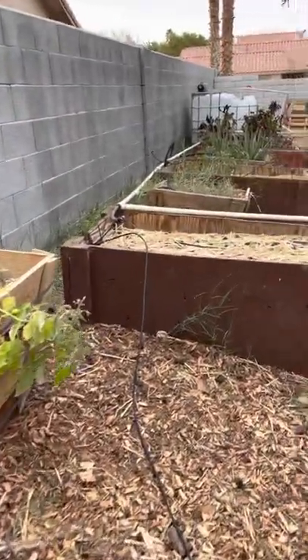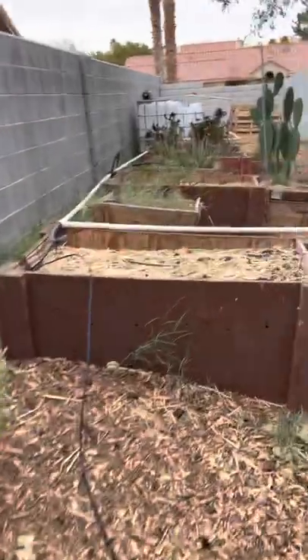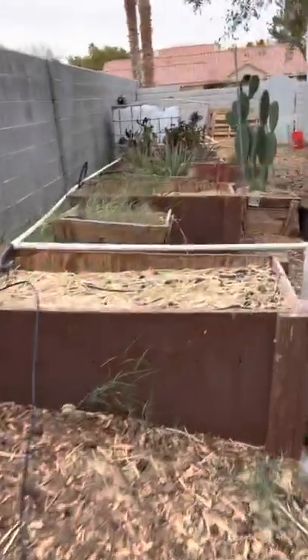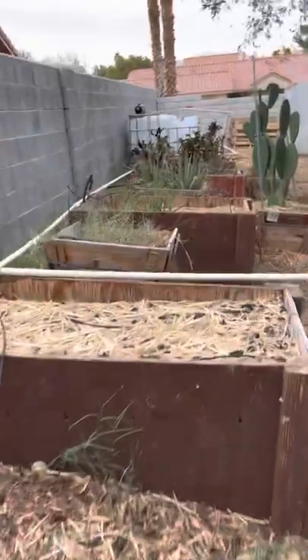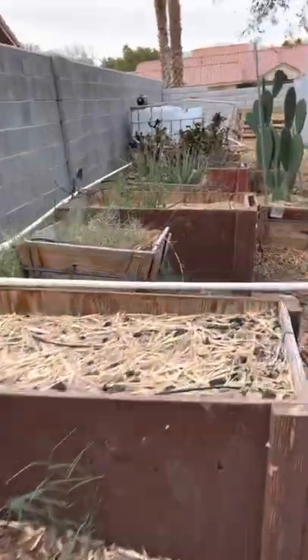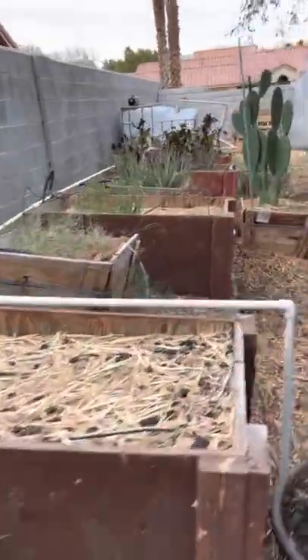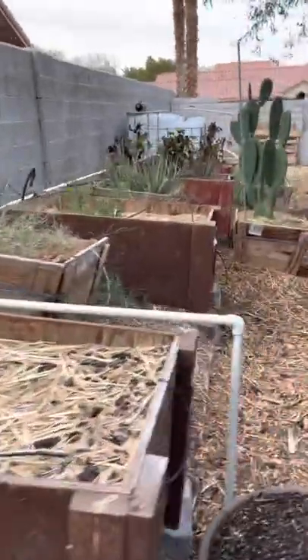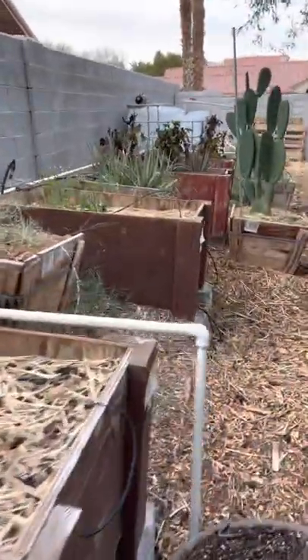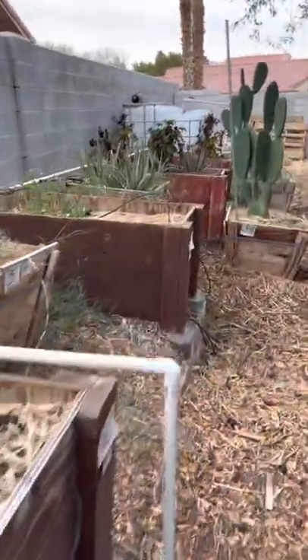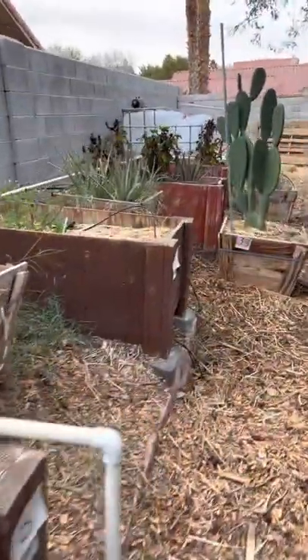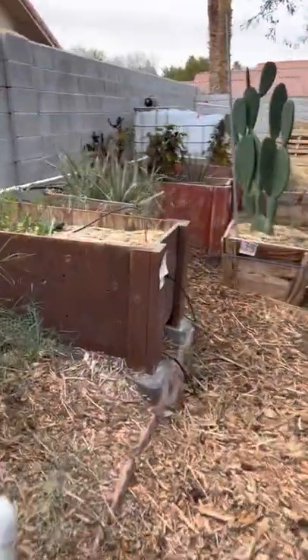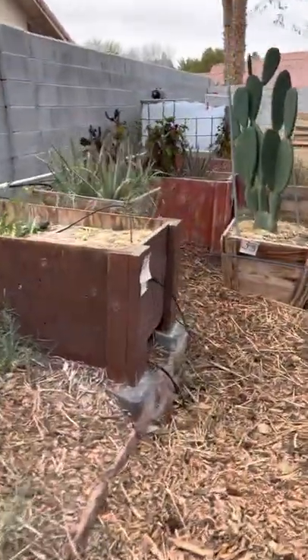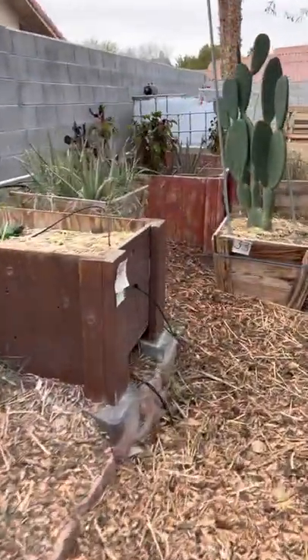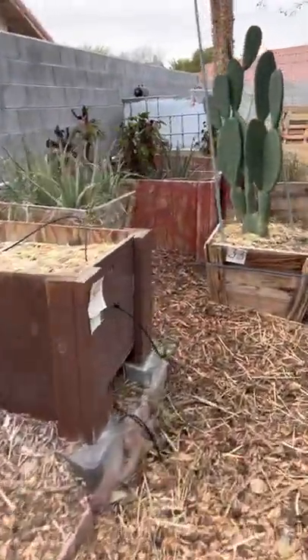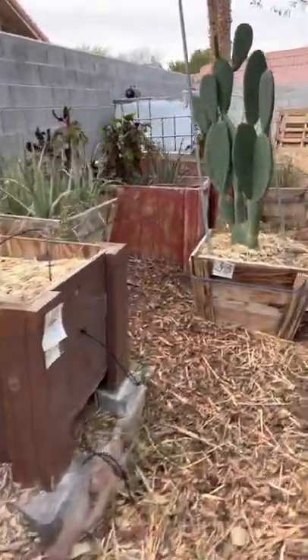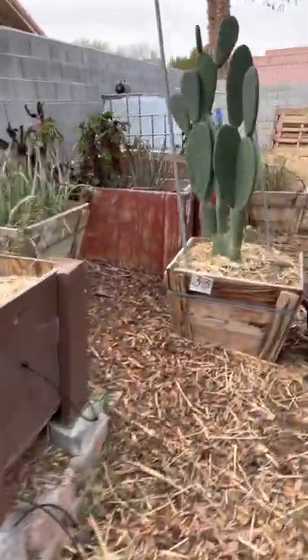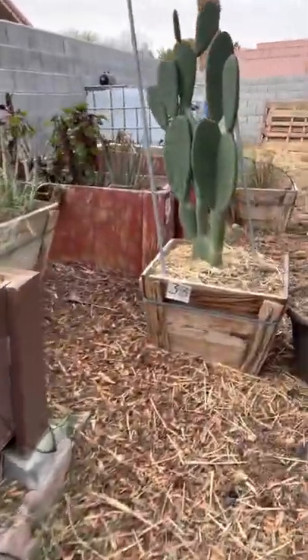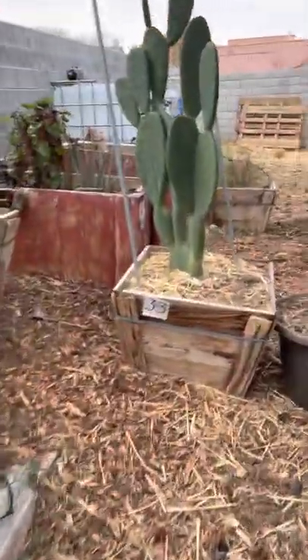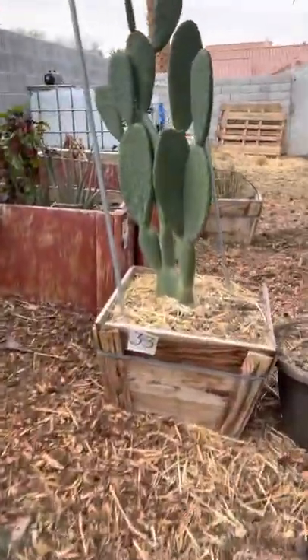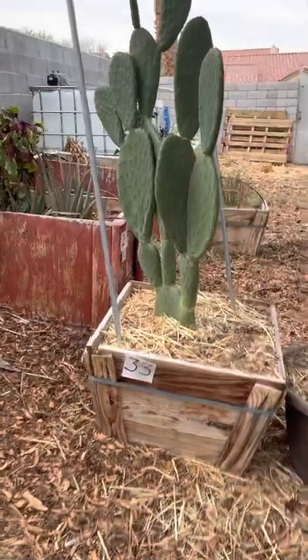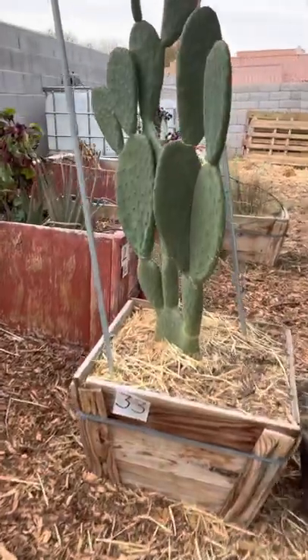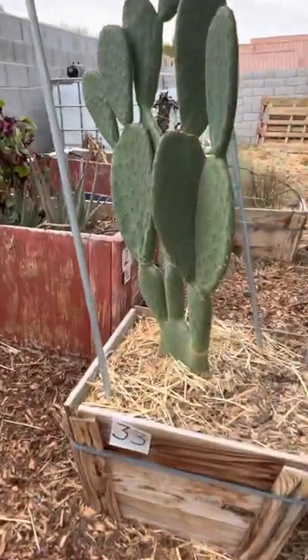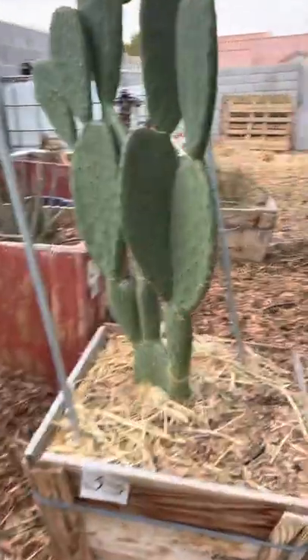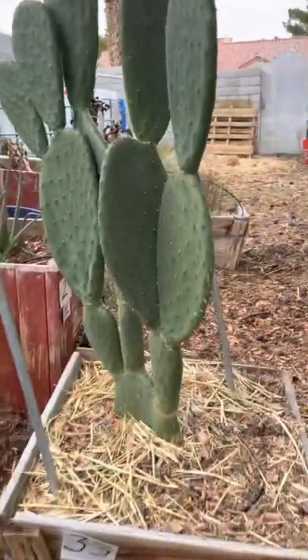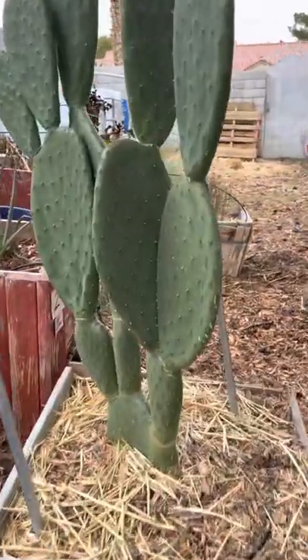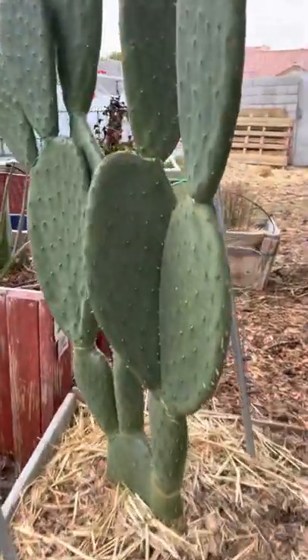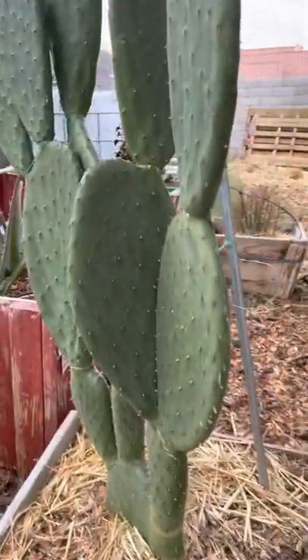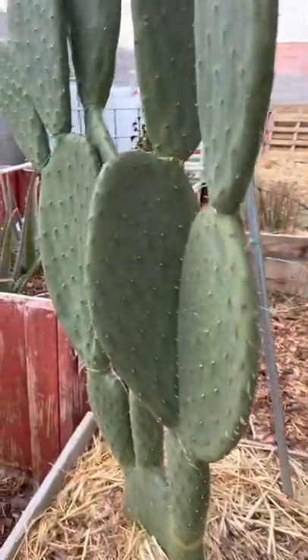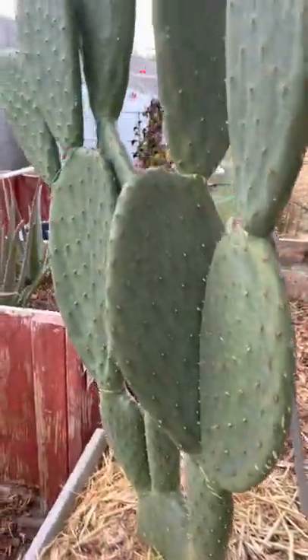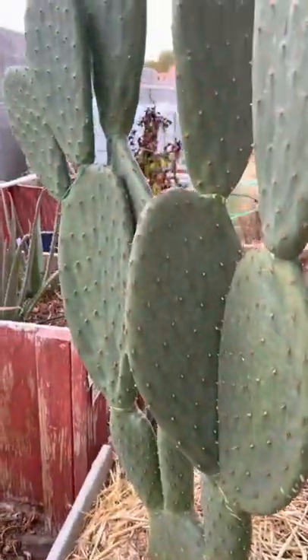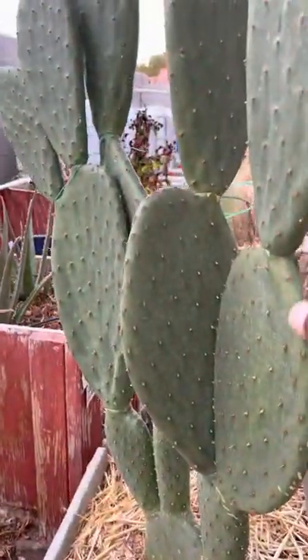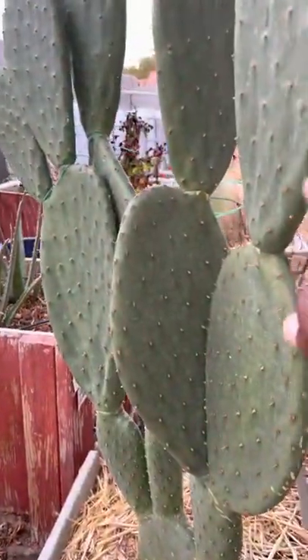Down here is a plant called a Nopal. You can eat these — they usually, unfortunately, find these only in Latino stores. But this is an edible plant.